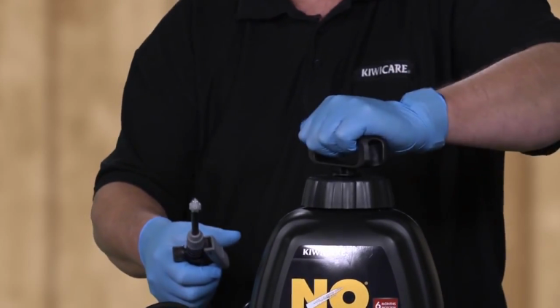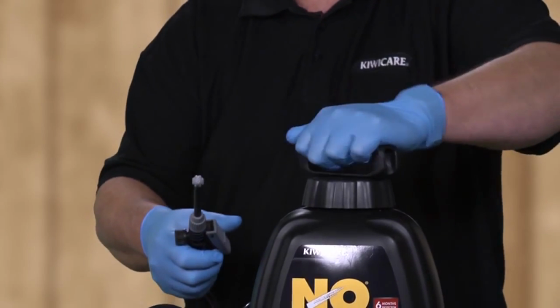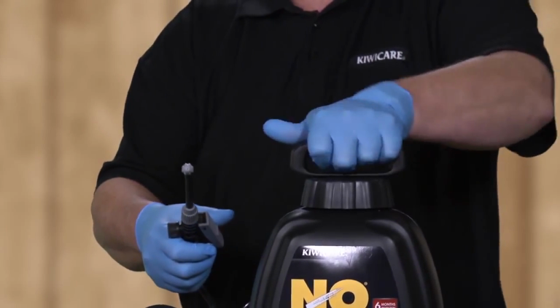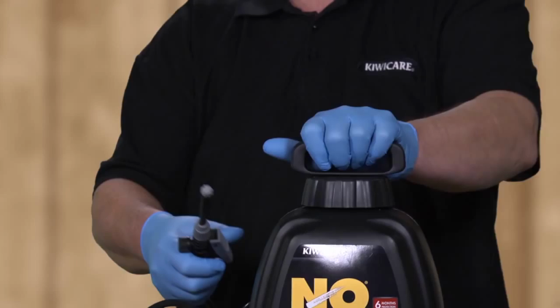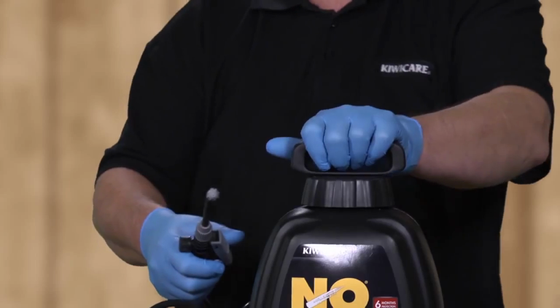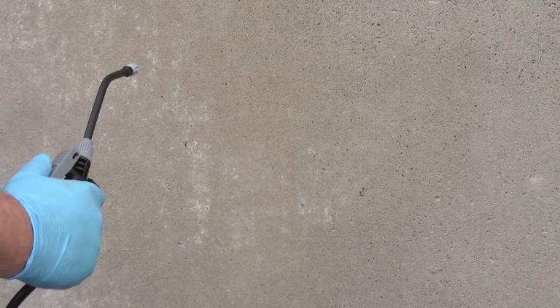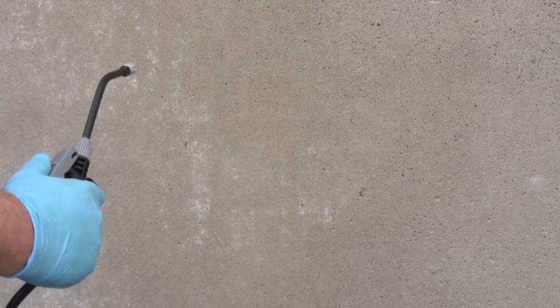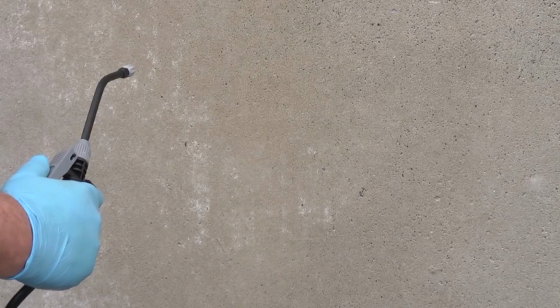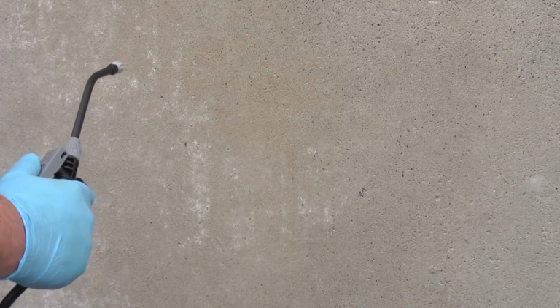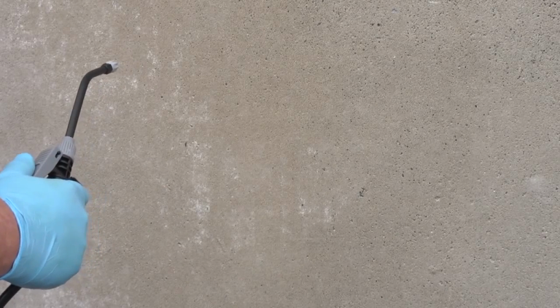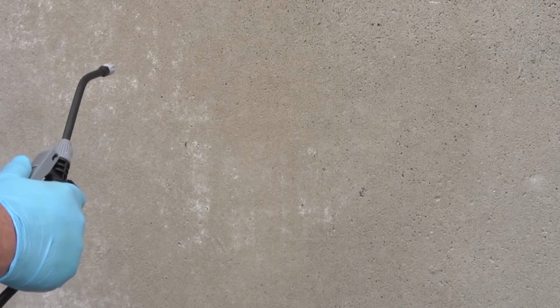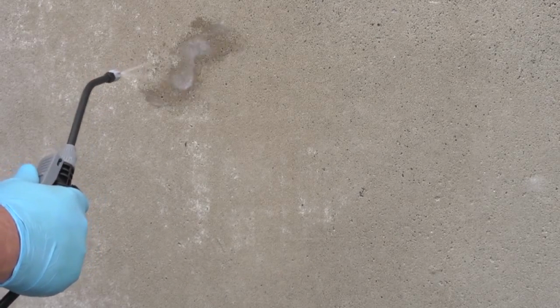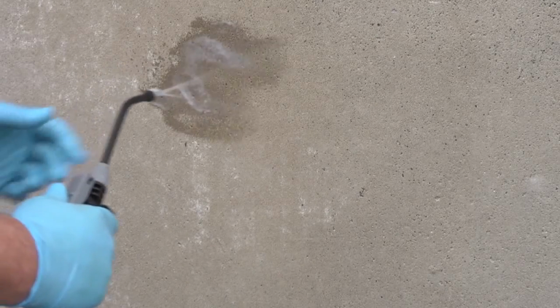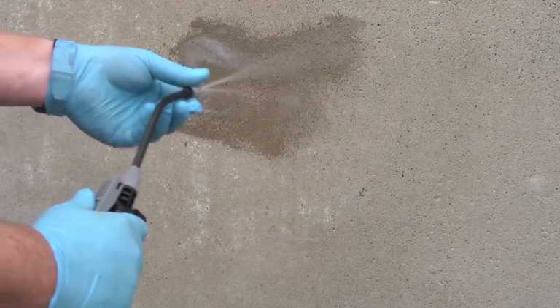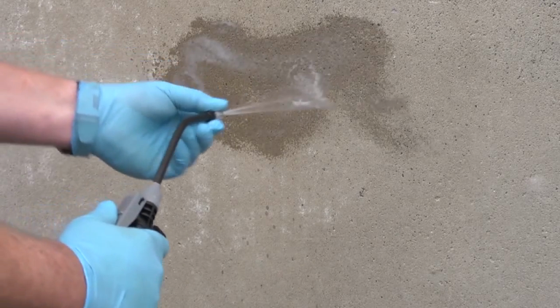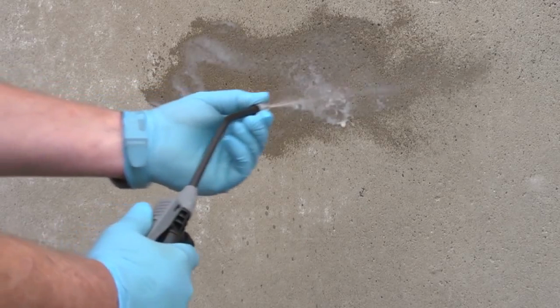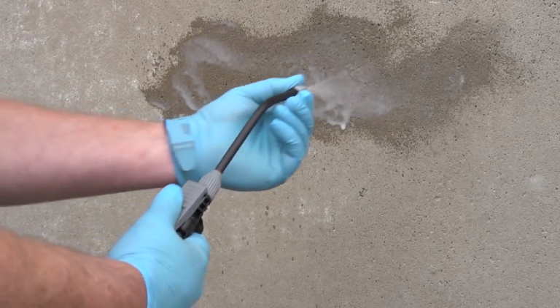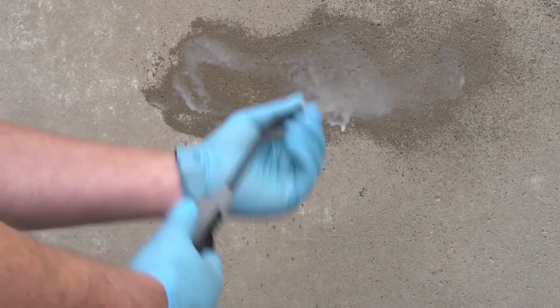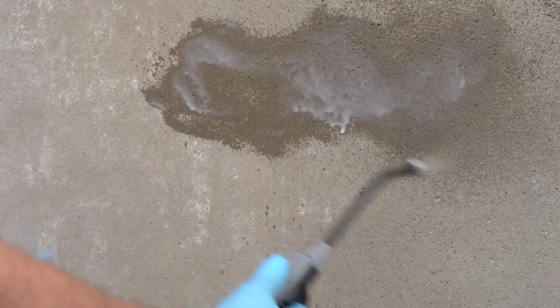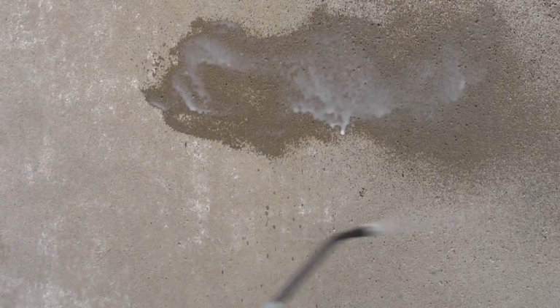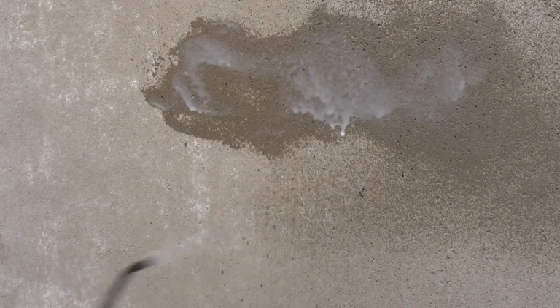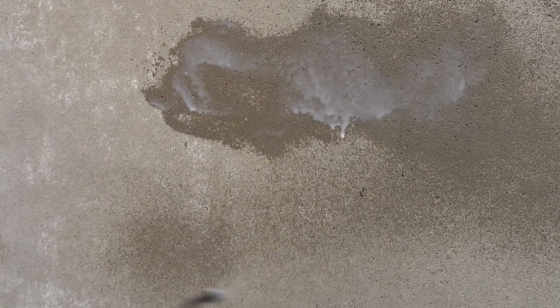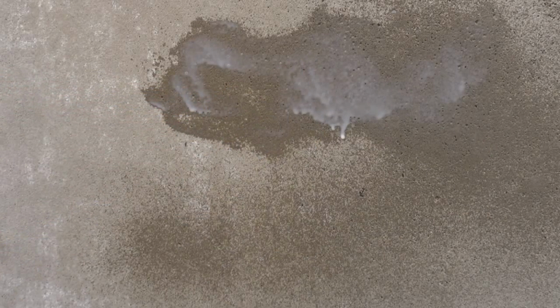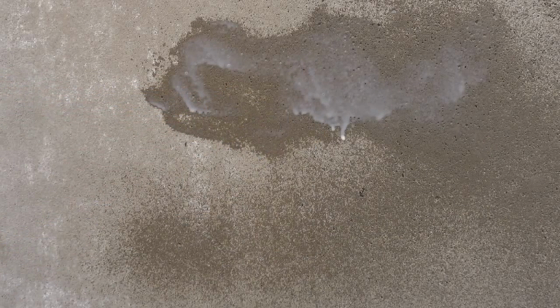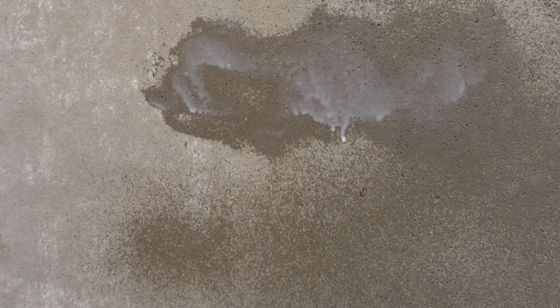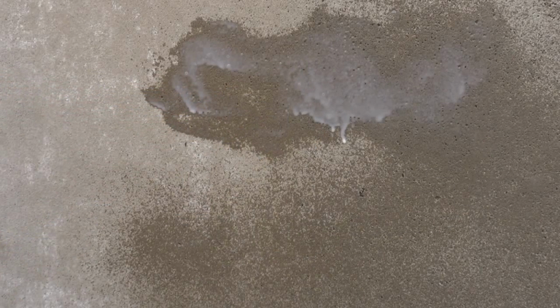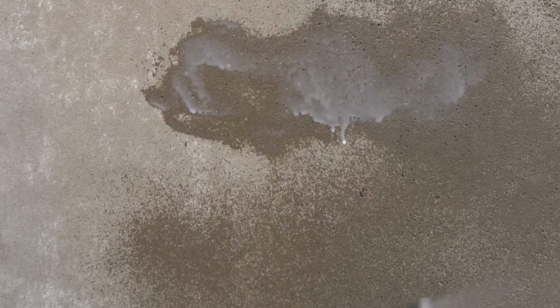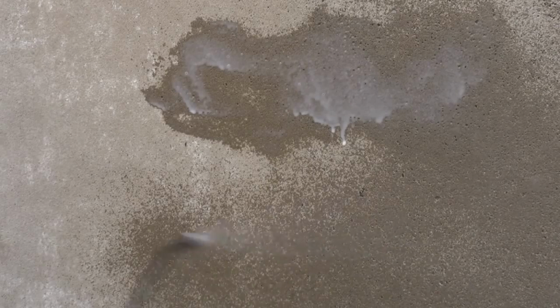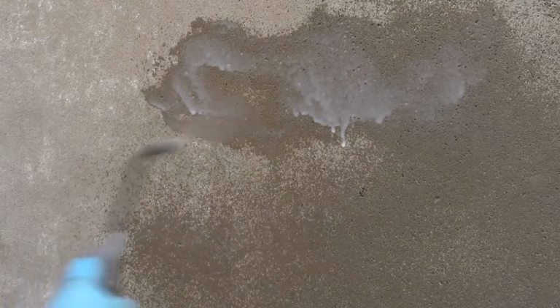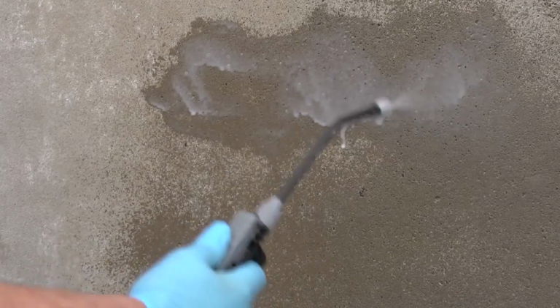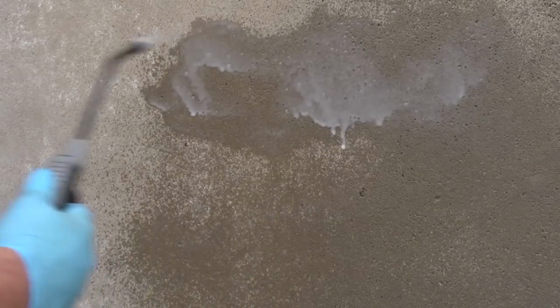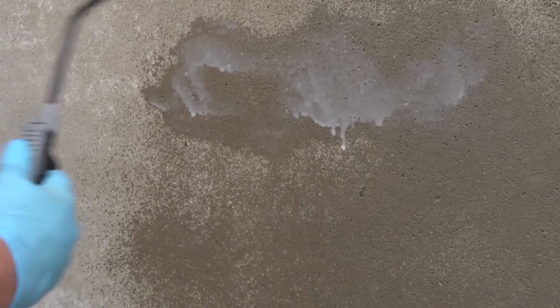The spray unit will expand a little. In a test area, press the trigger to see the spray pattern. Adjust the spray nozzle by turning to get the desired pattern, usually a fine cone.